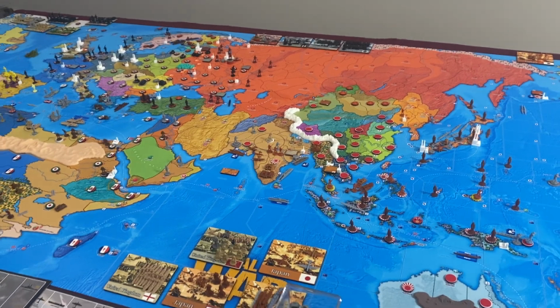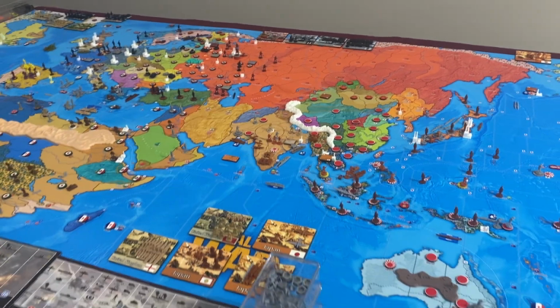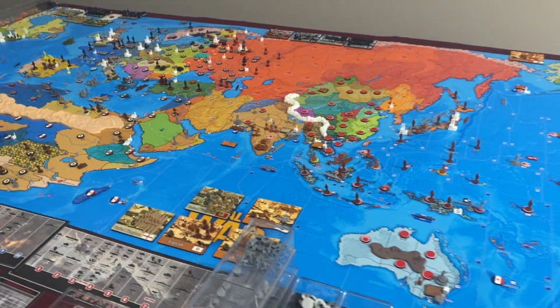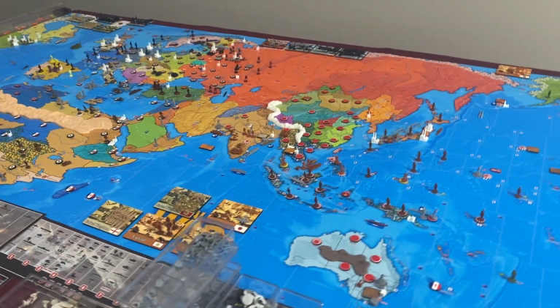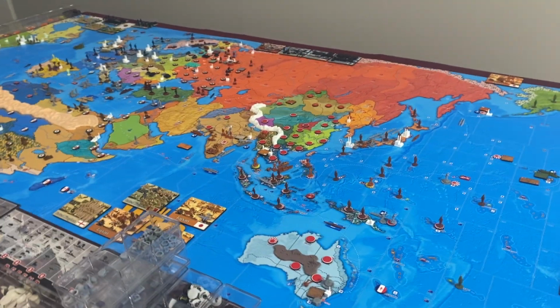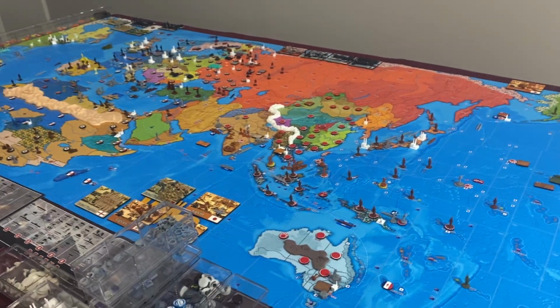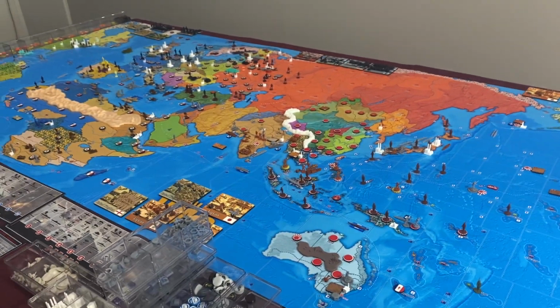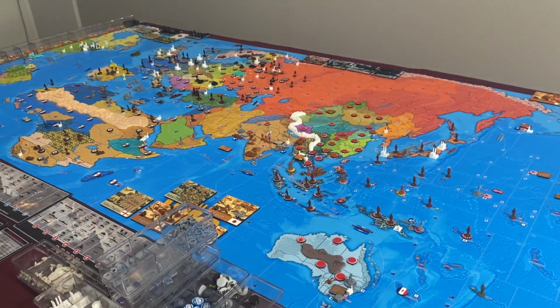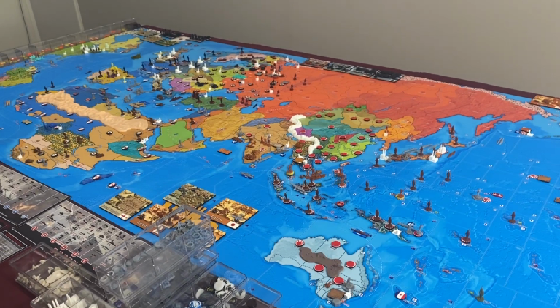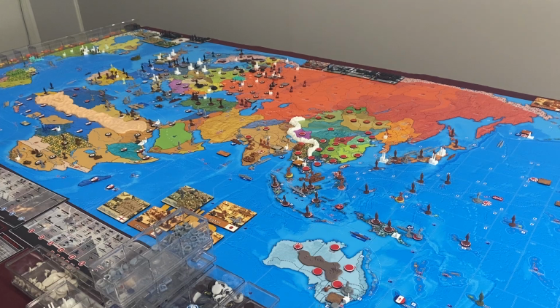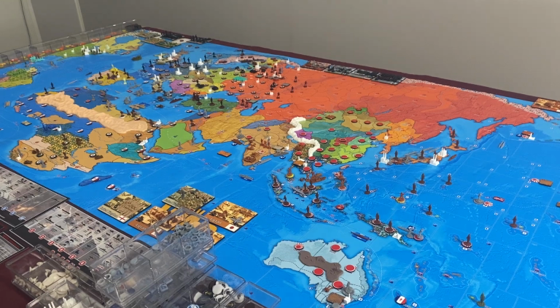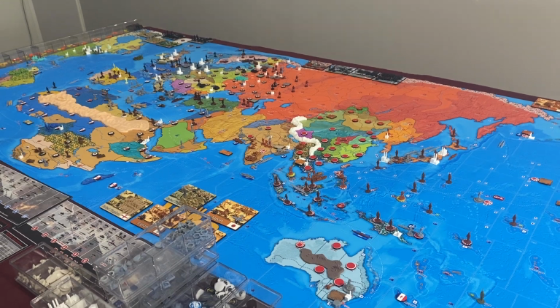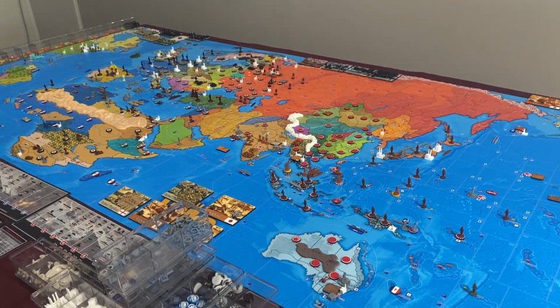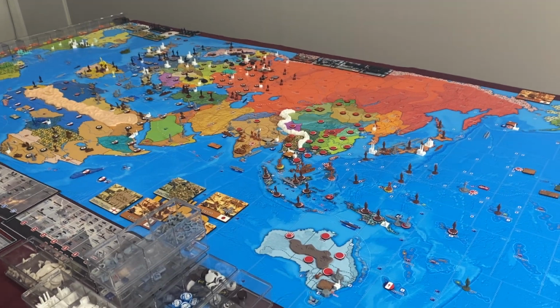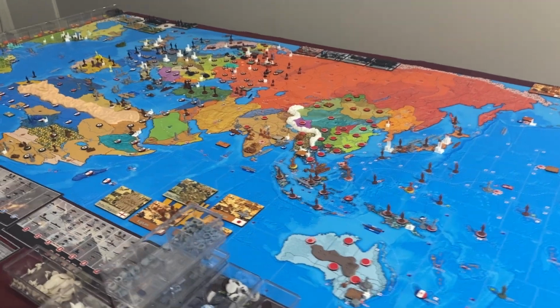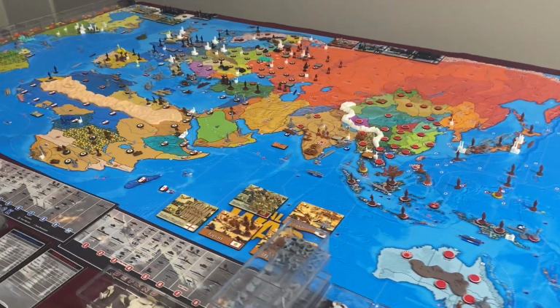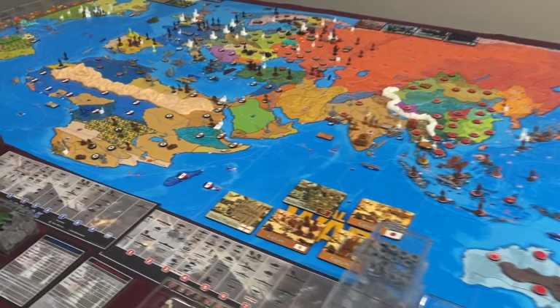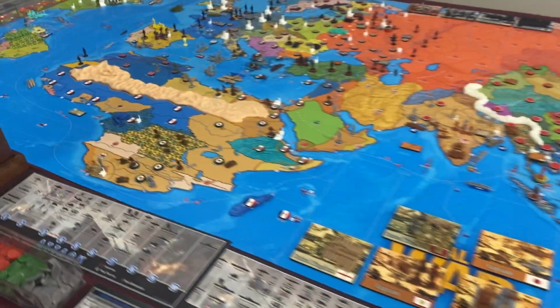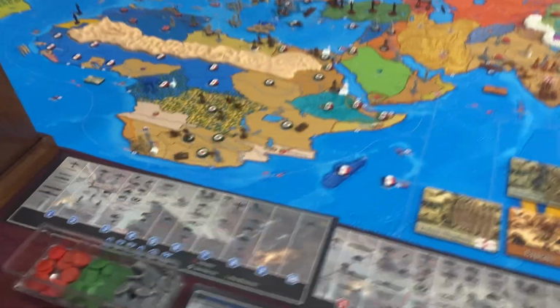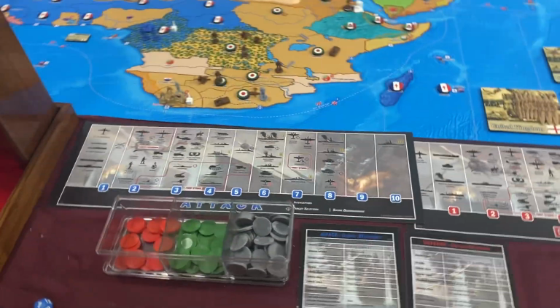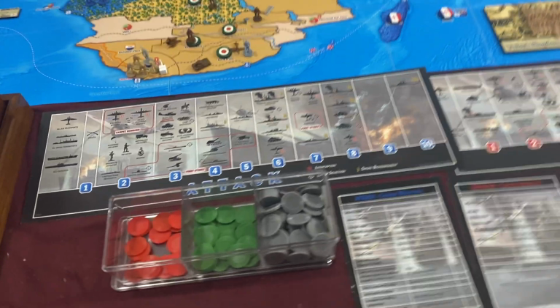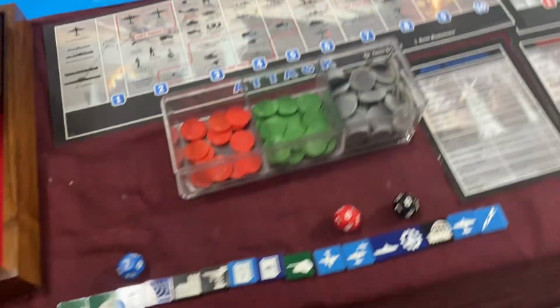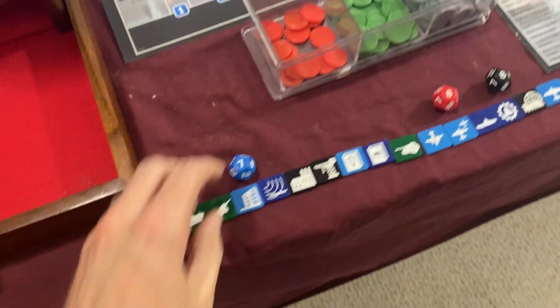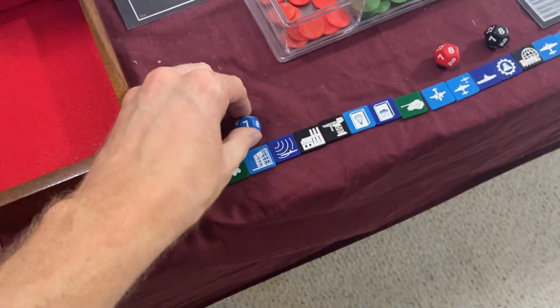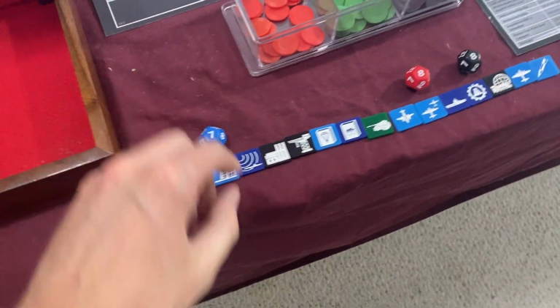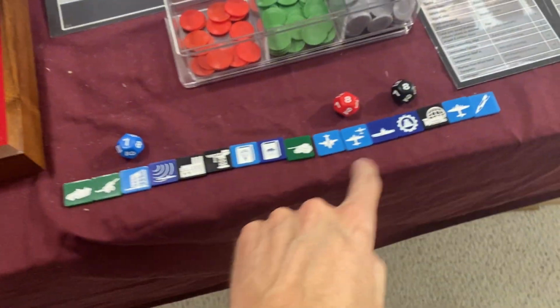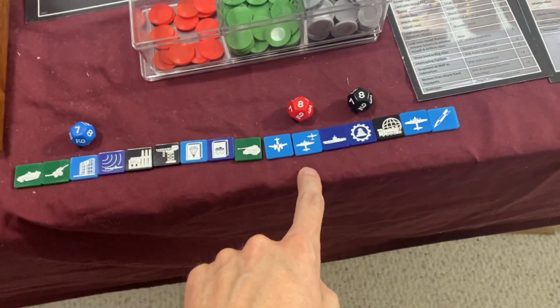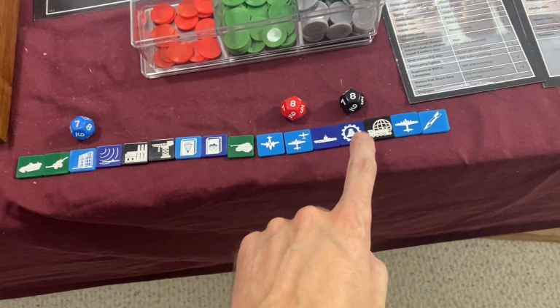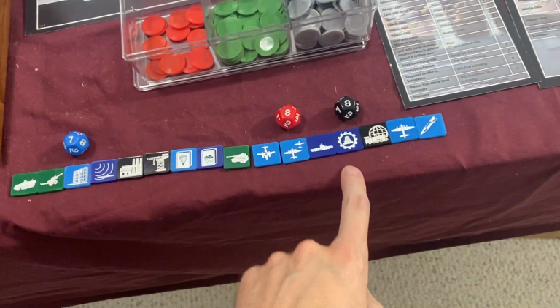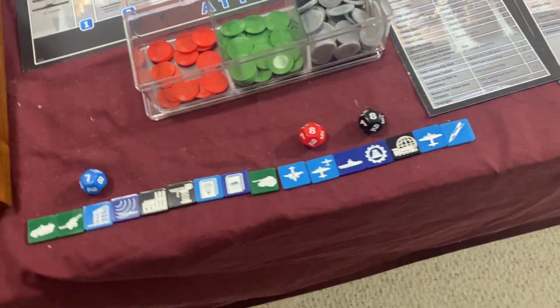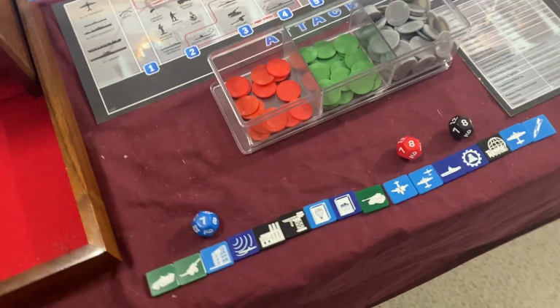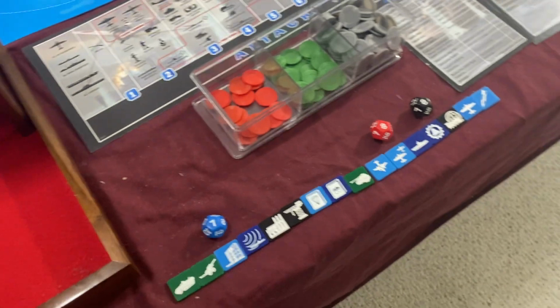Welcome back guys to Global War 1936 and Operation Lone Ranger. This is turn 17 for Japan. Let's get right into some tech rolls here. We're going to go for radar, long-range aircraft, and large ship construction.